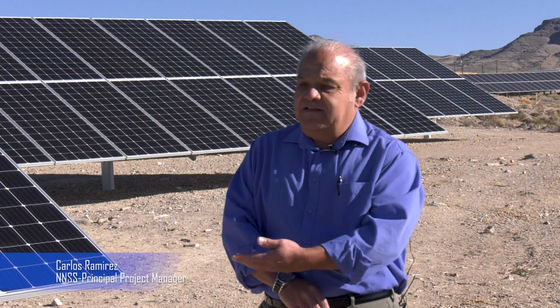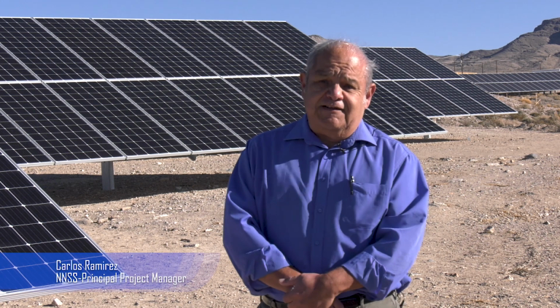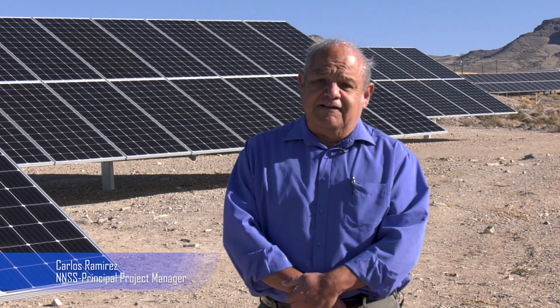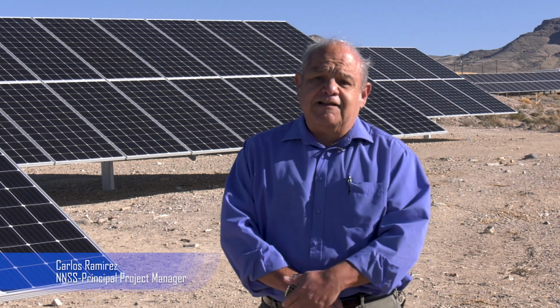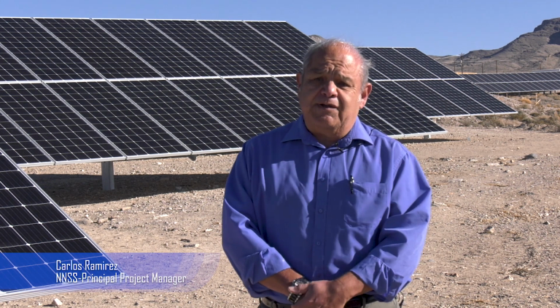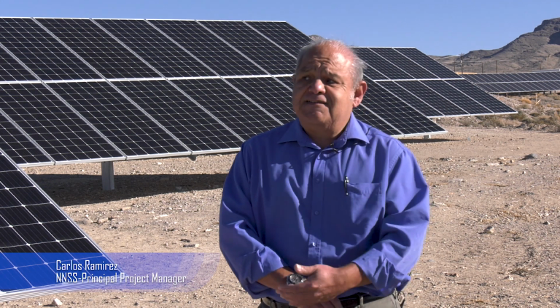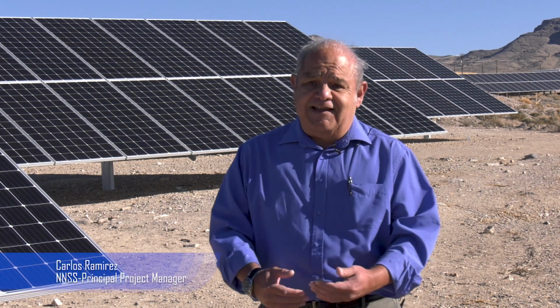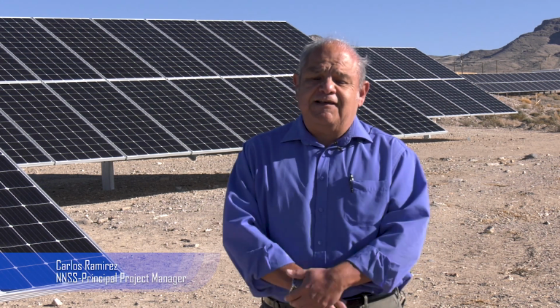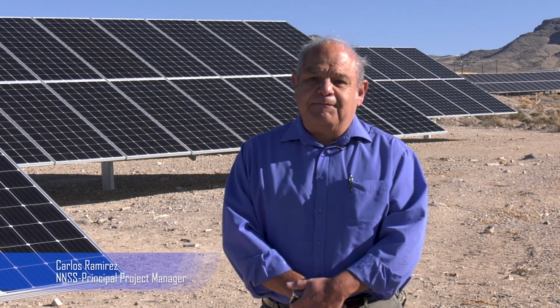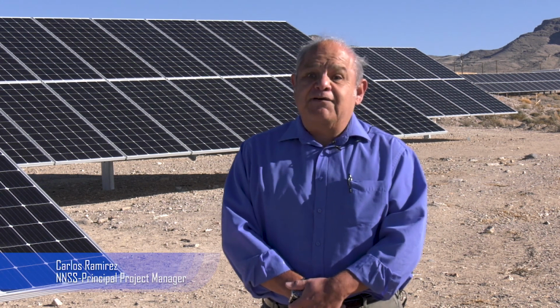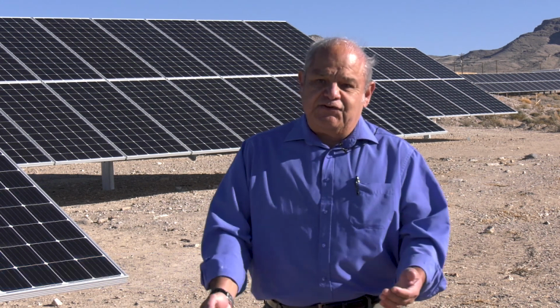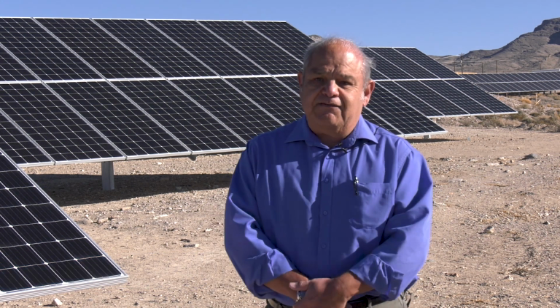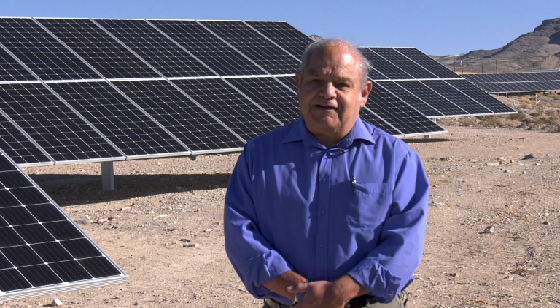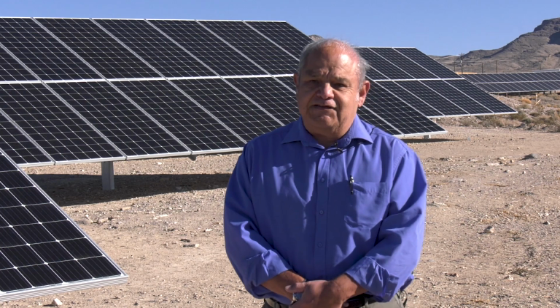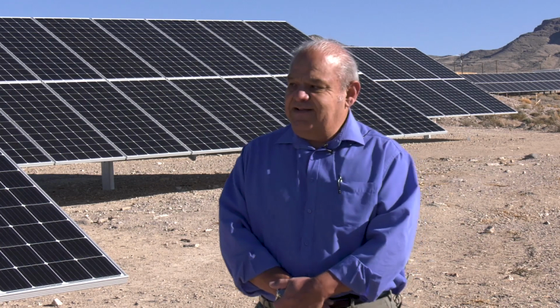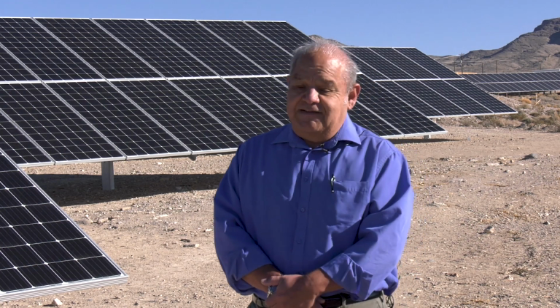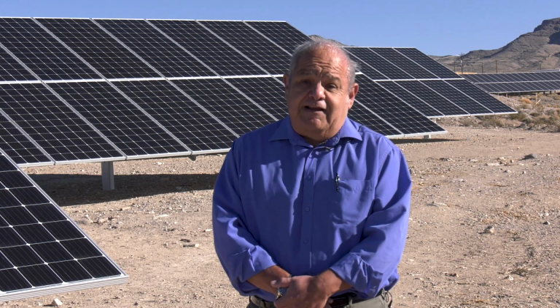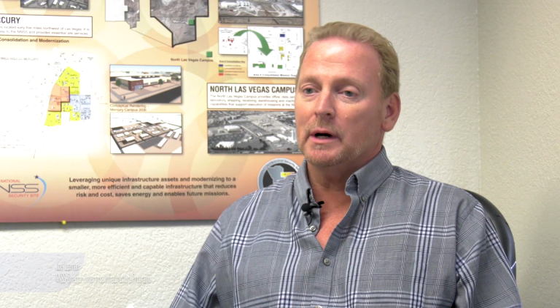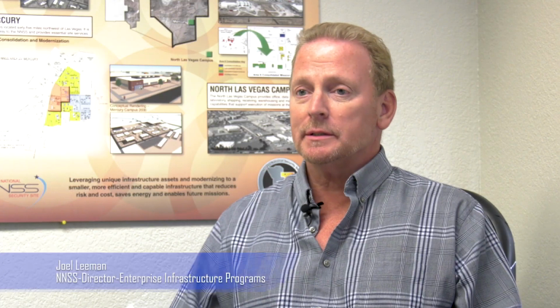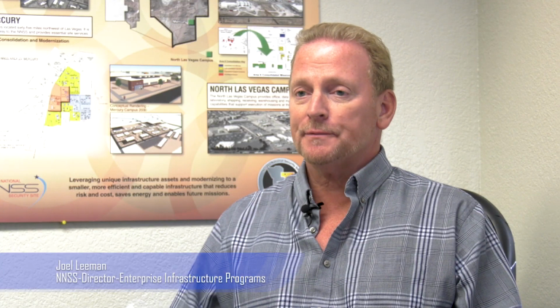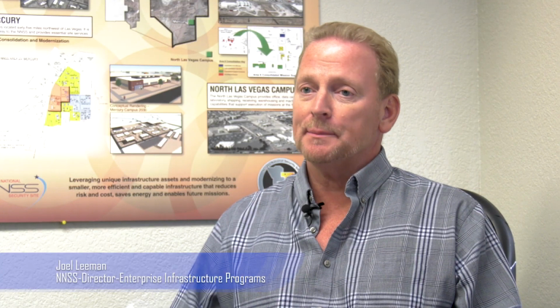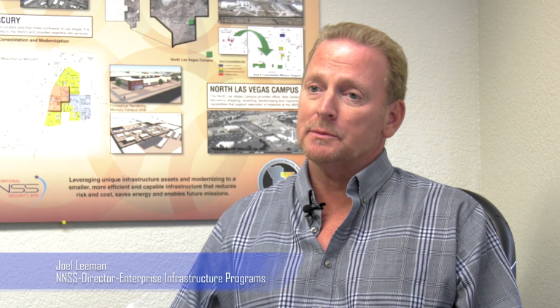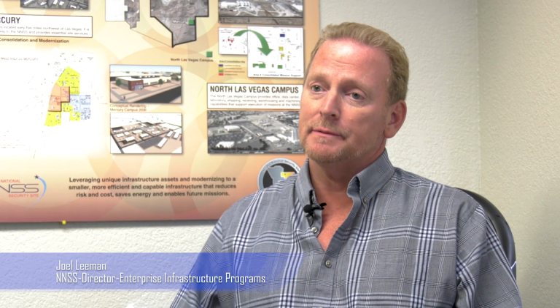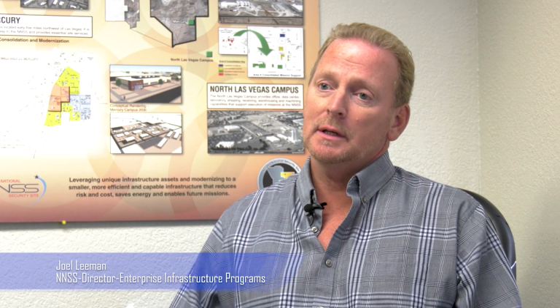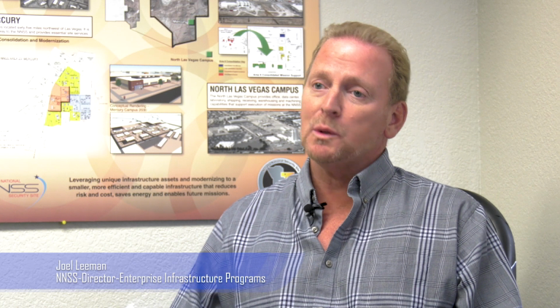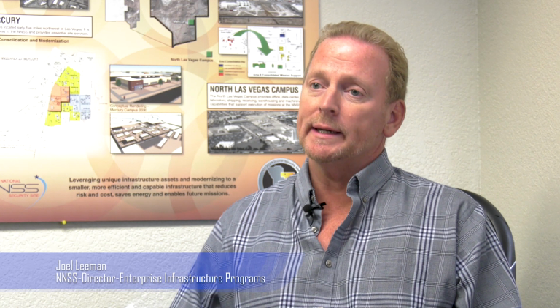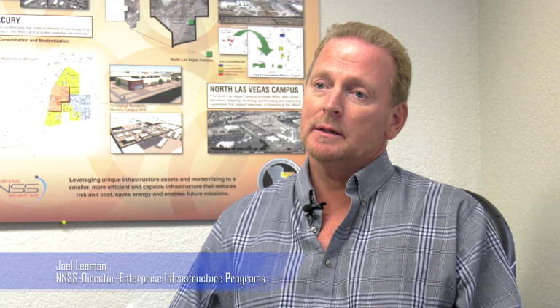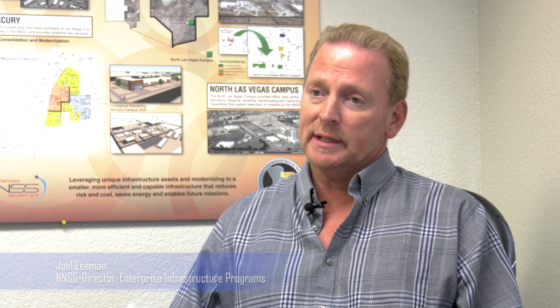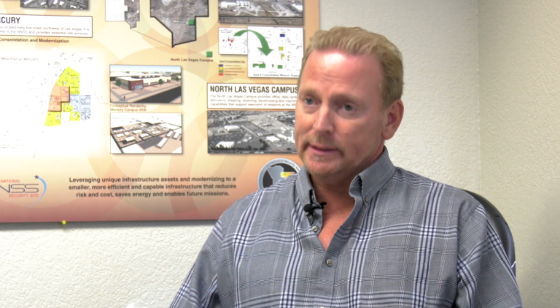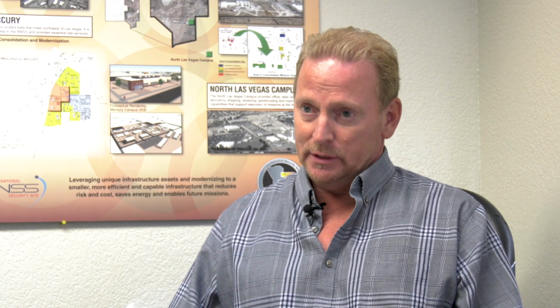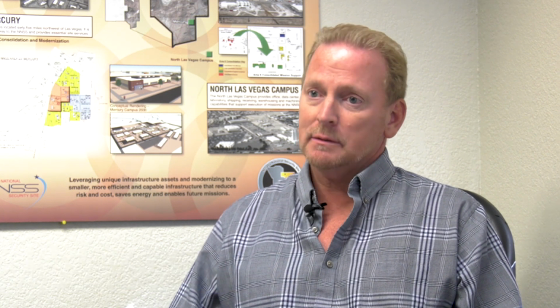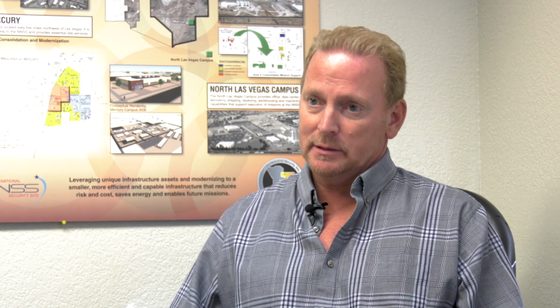This is it. This is the next generation. This is the next evolution of that technology. It's exciting. It's the first step in terms of employing sustainable energy at the site.